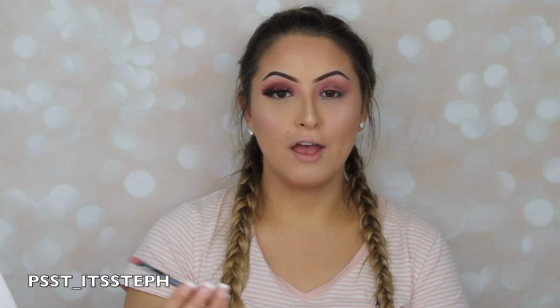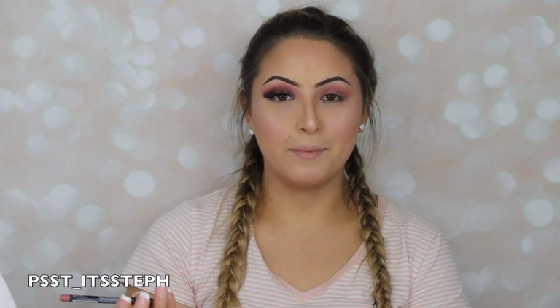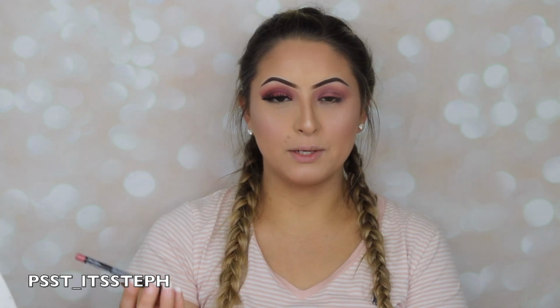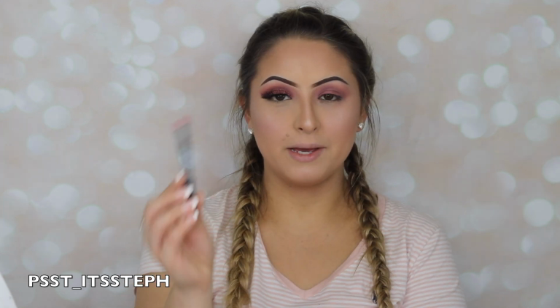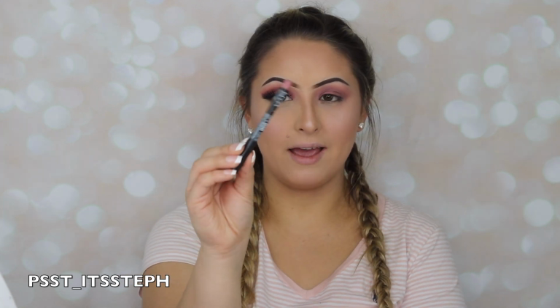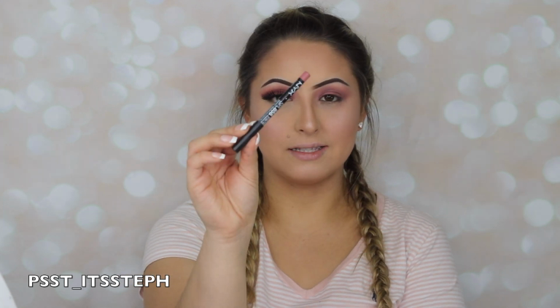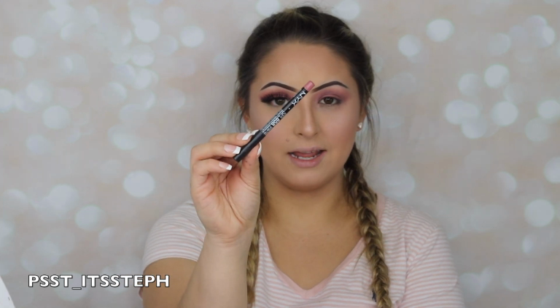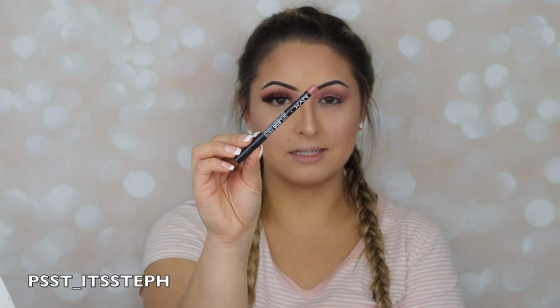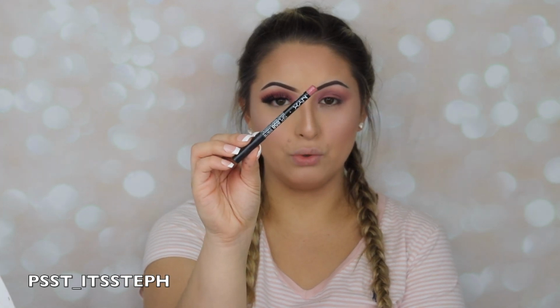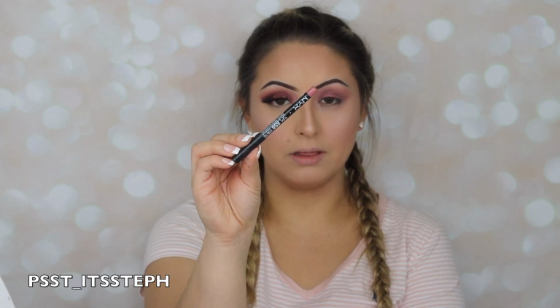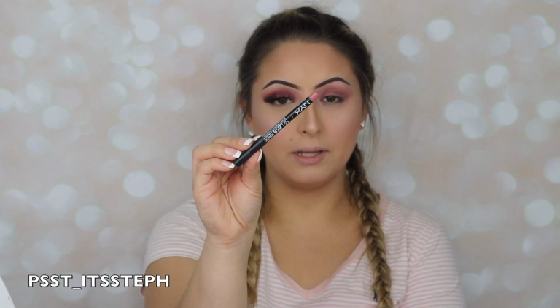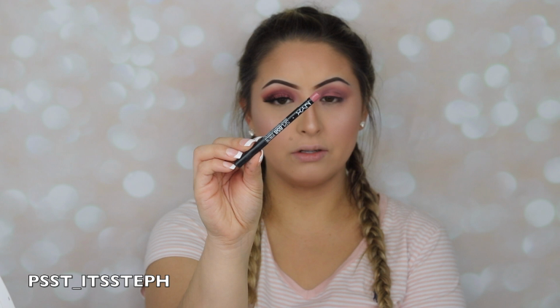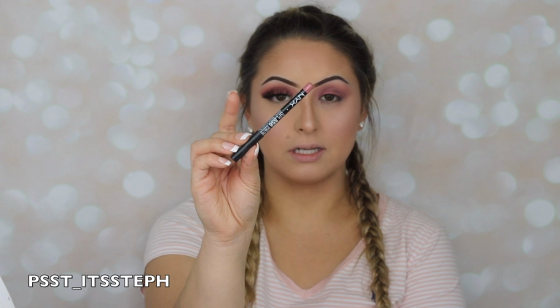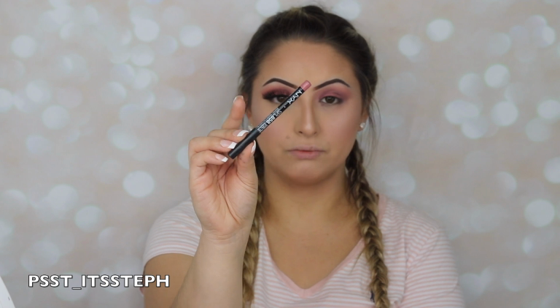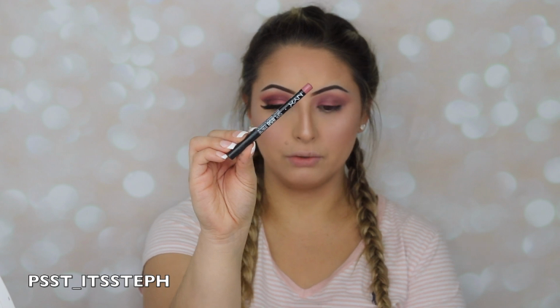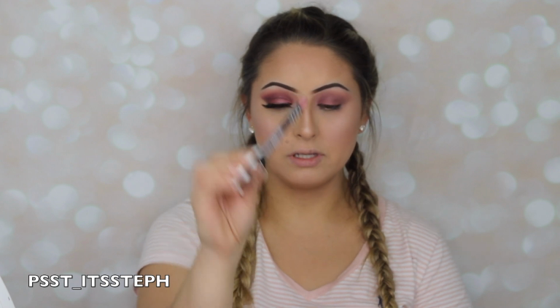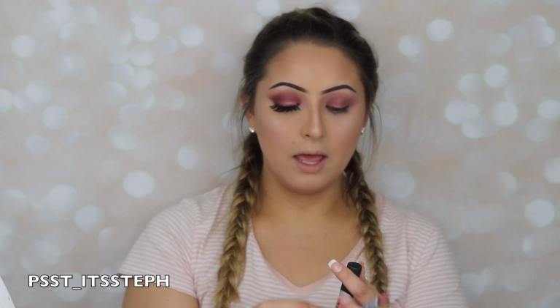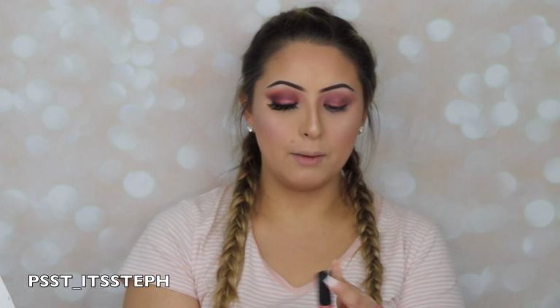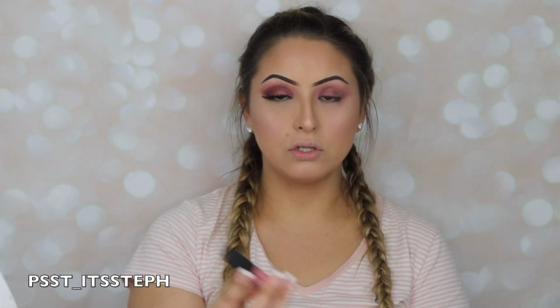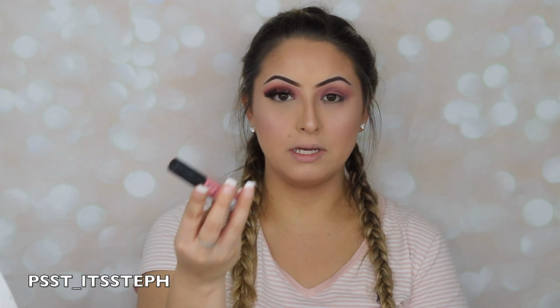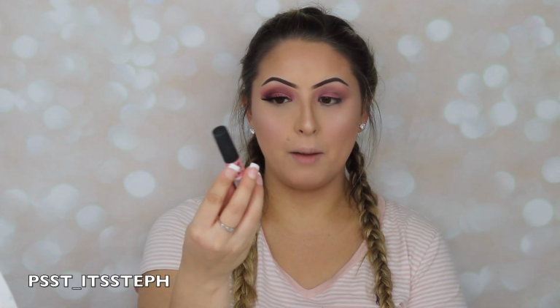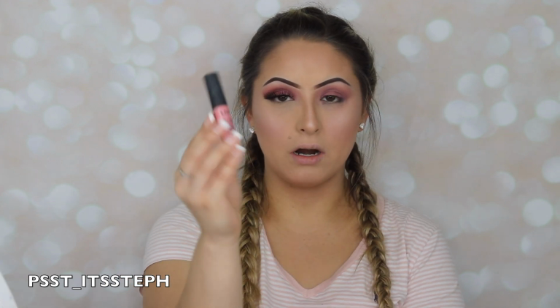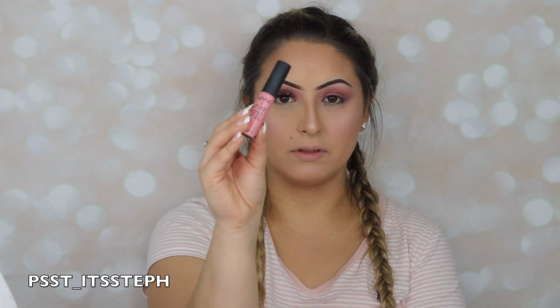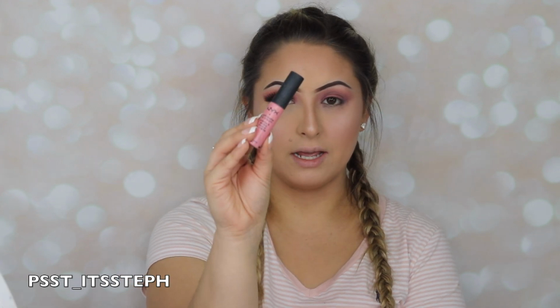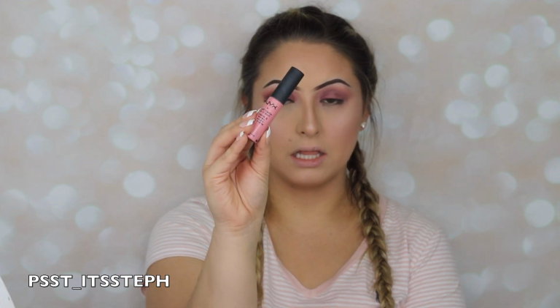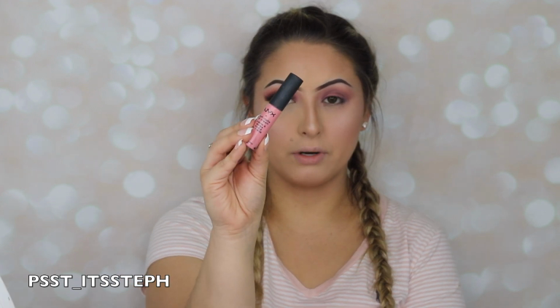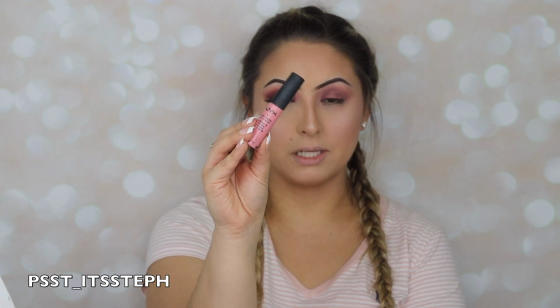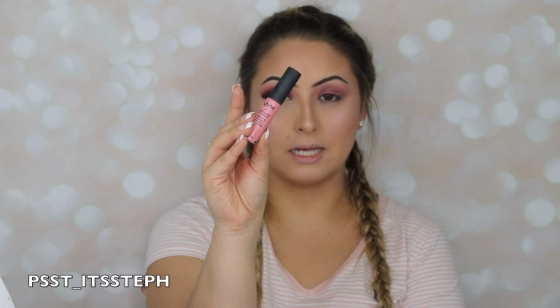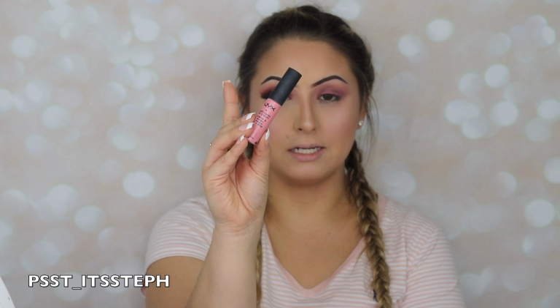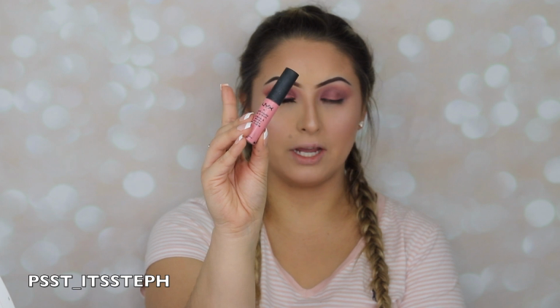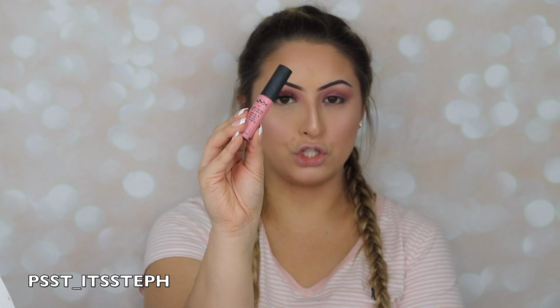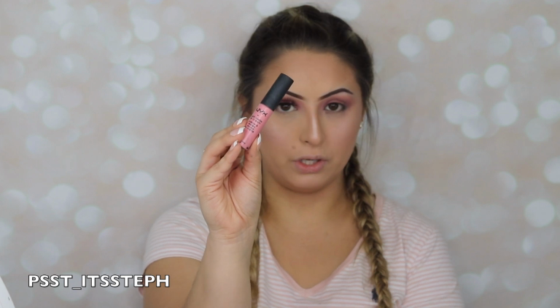For my lips I will be applying this NYX nude lip liner — this is in the color Rose — and I will also be topping that off with the NYX lip cream in the shade Tokyo.